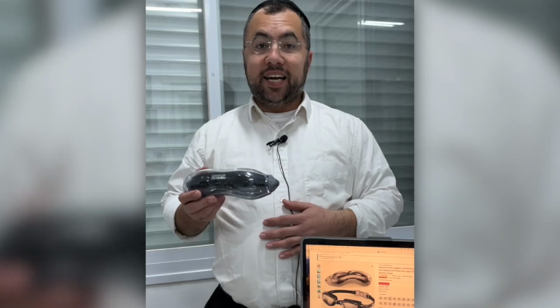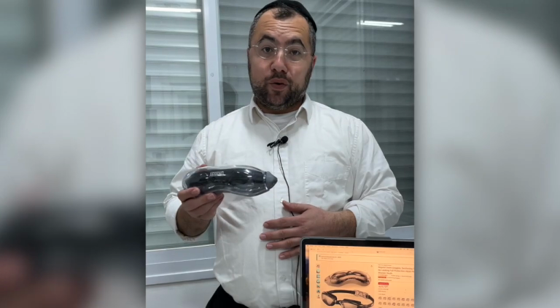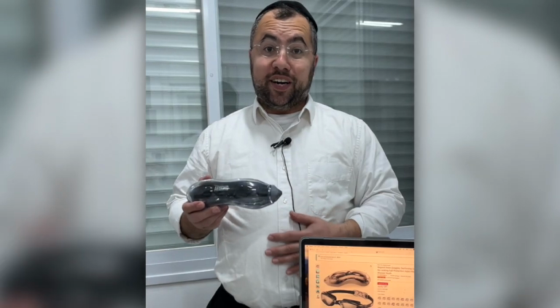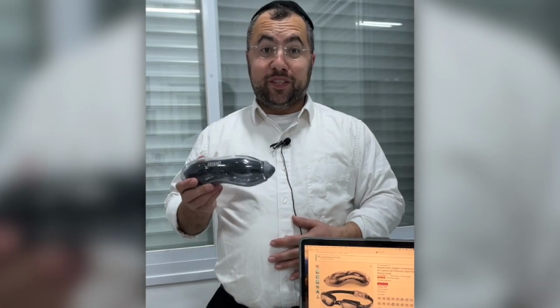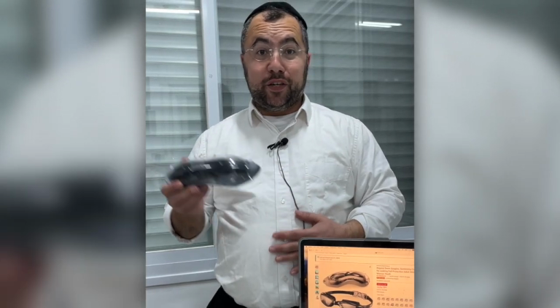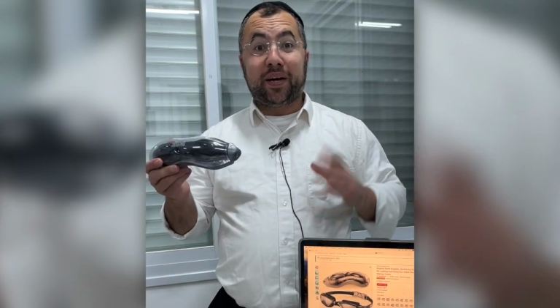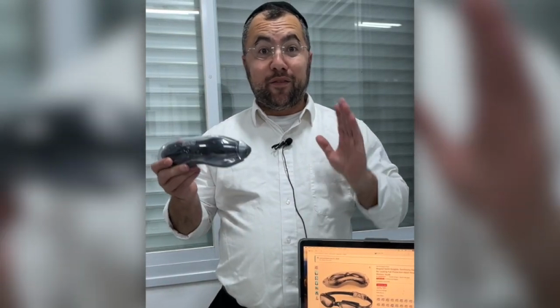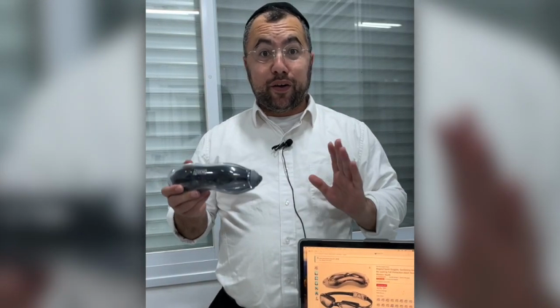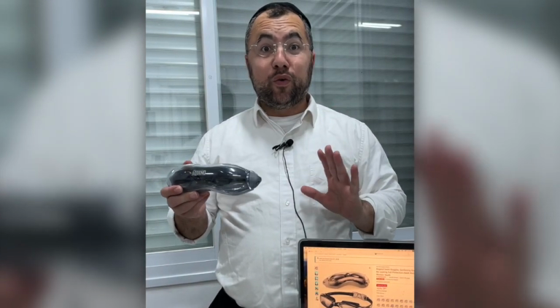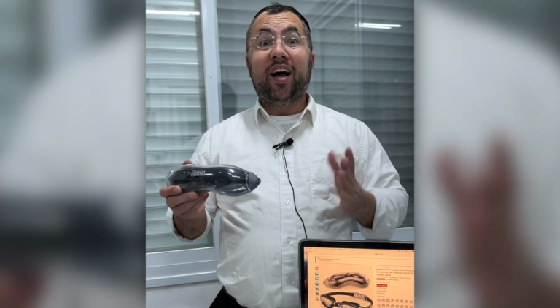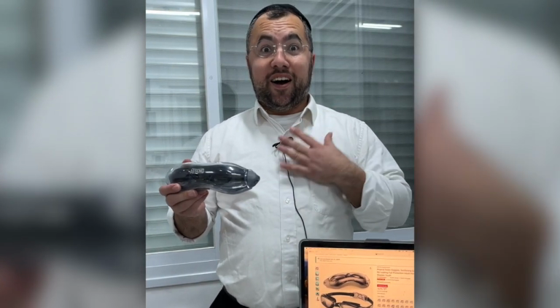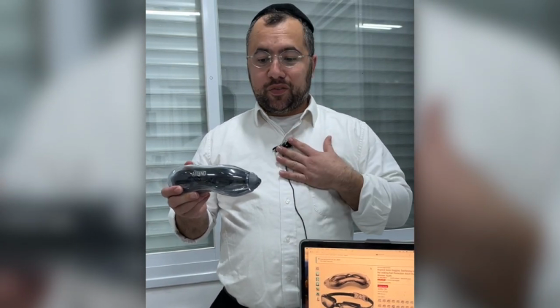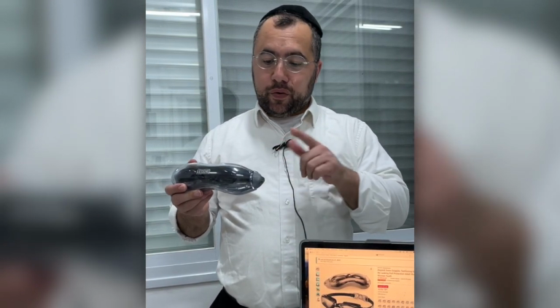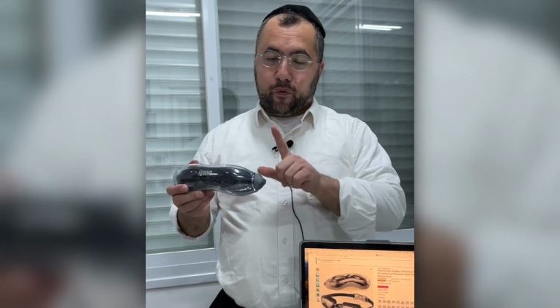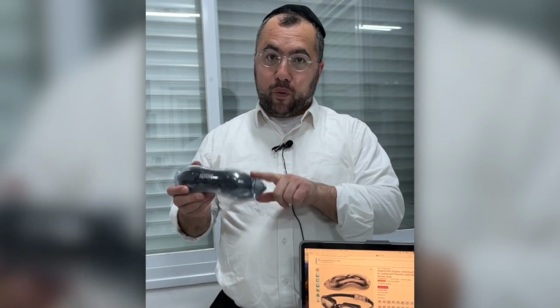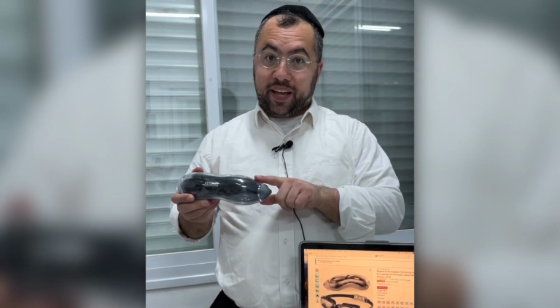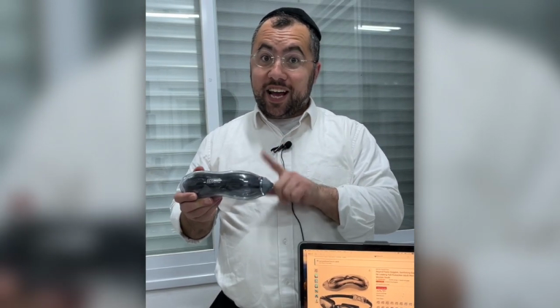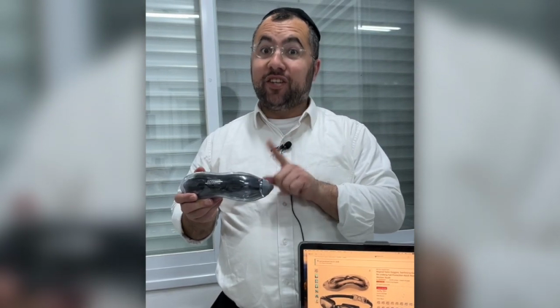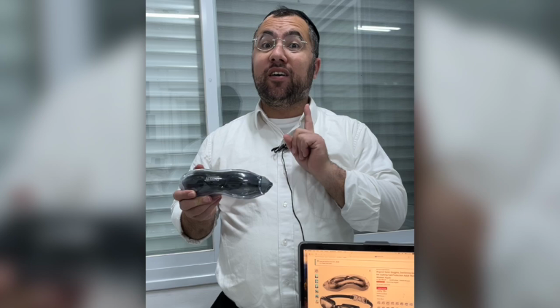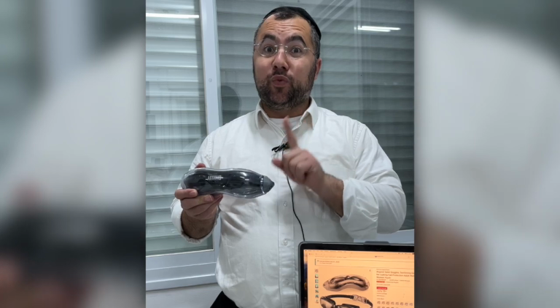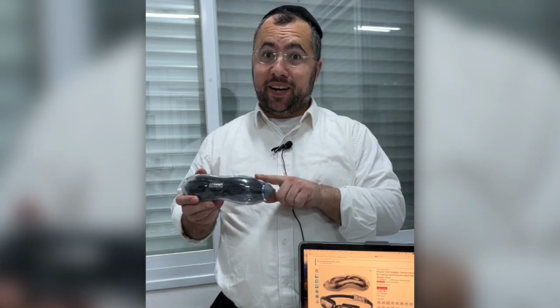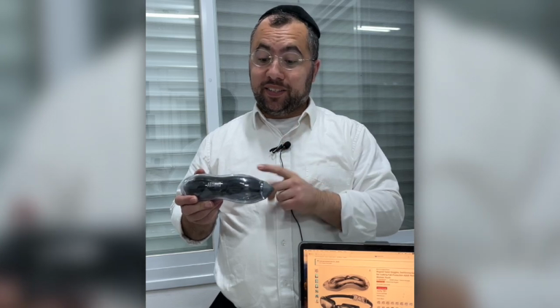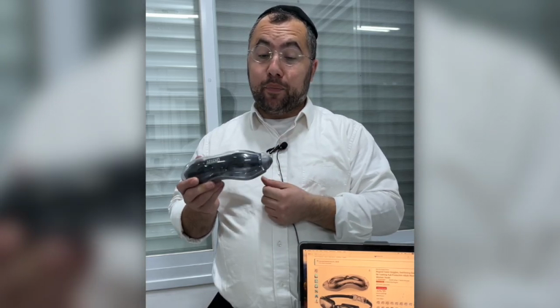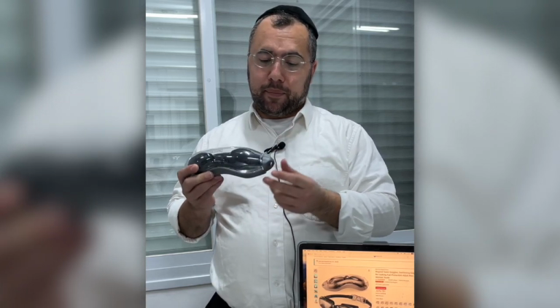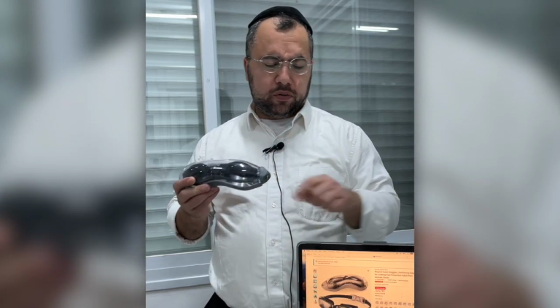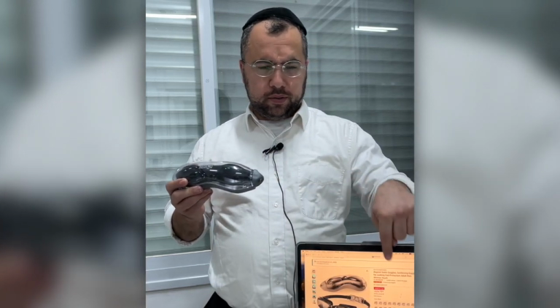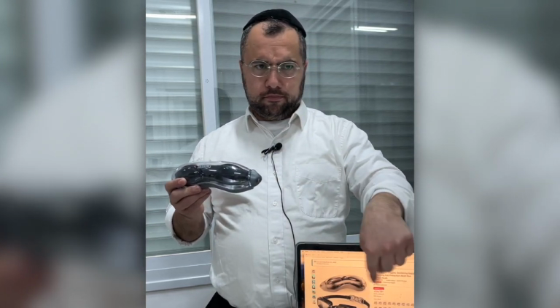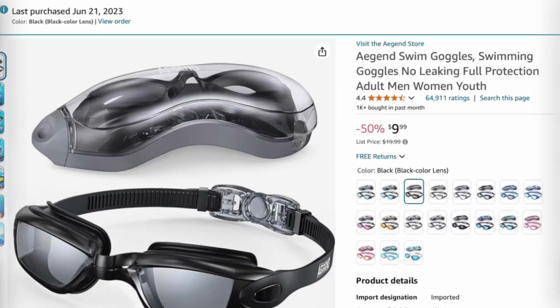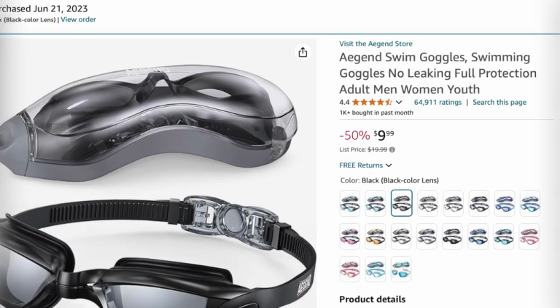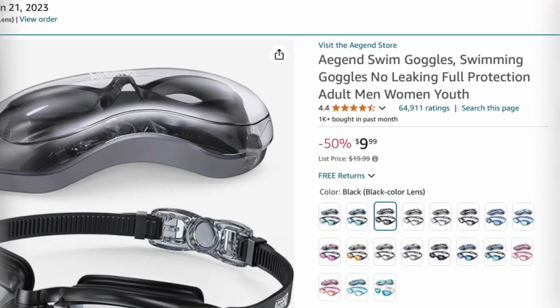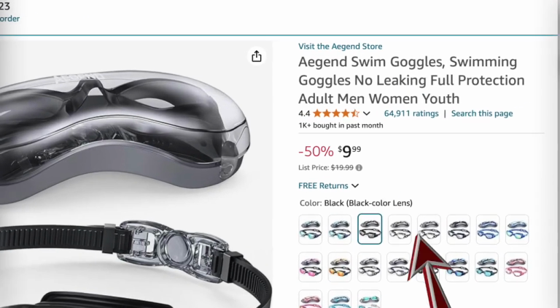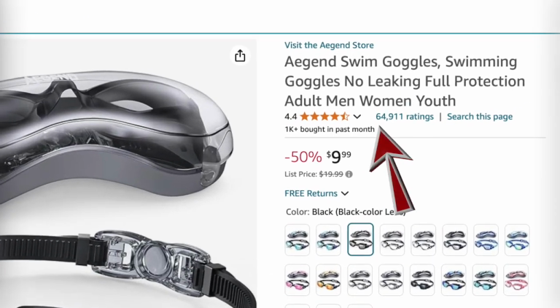Hey everyone, in this video I'm going to give you an honest review of the Agent swimming goggles I bought about a year ago.